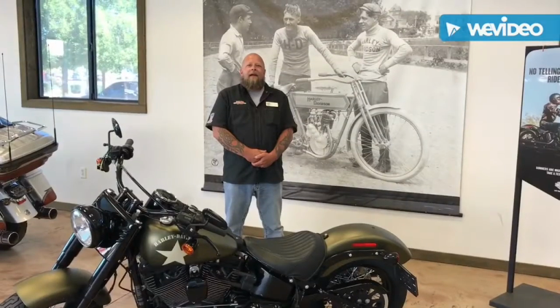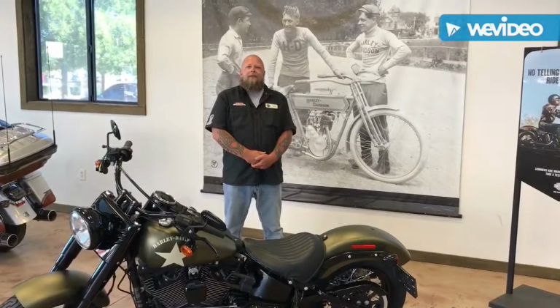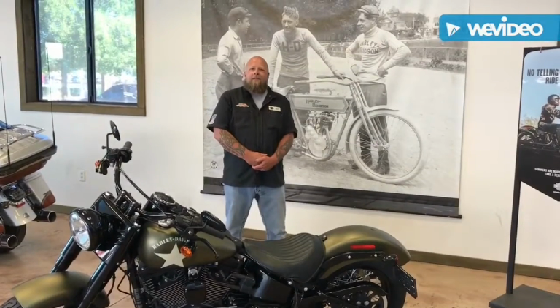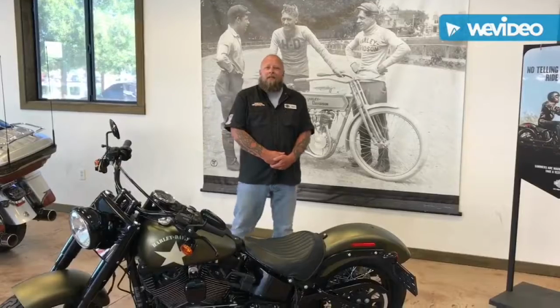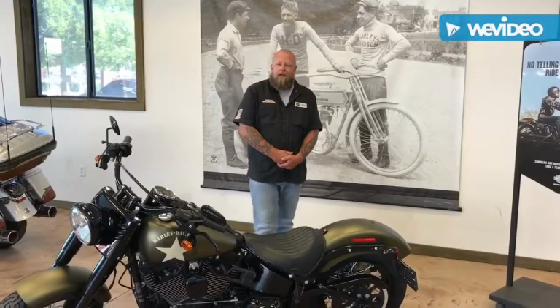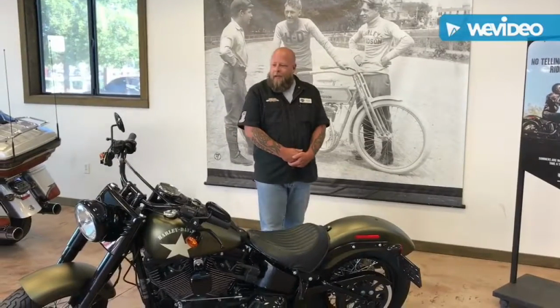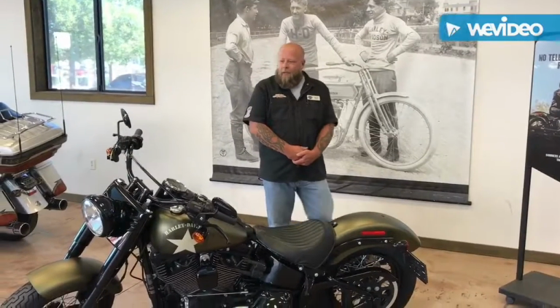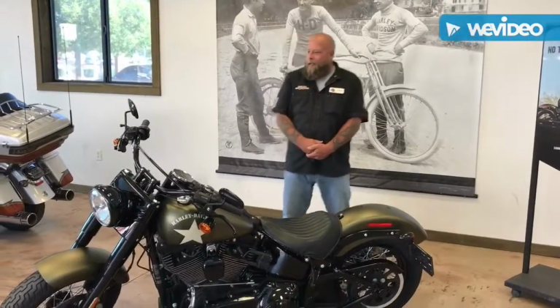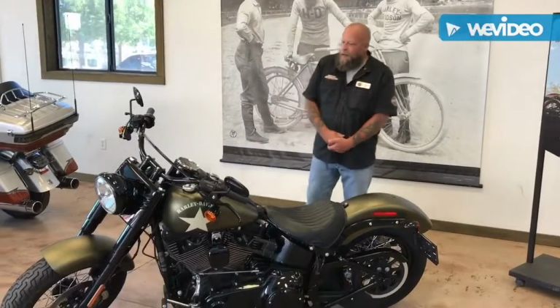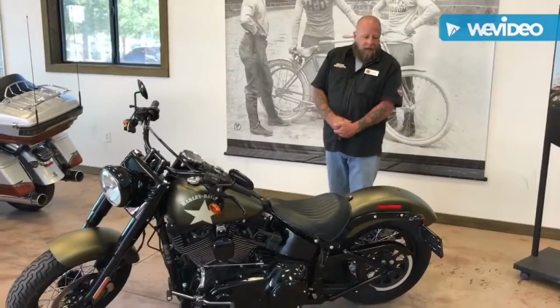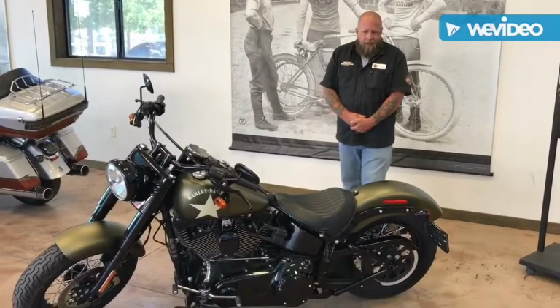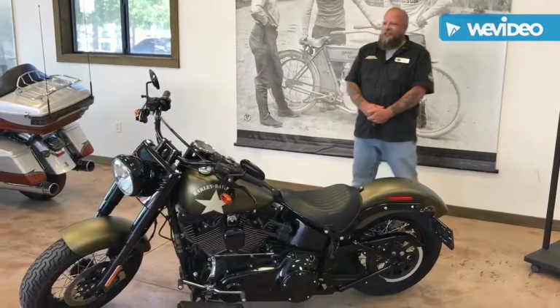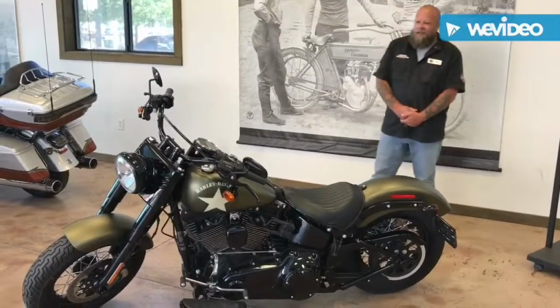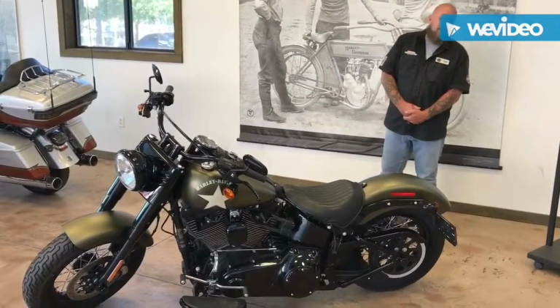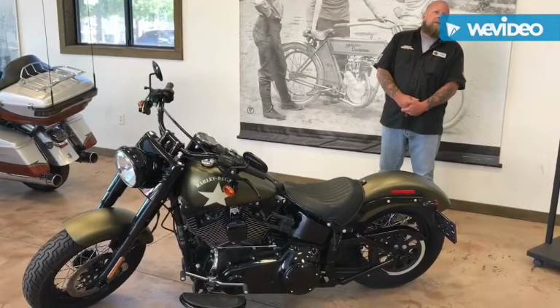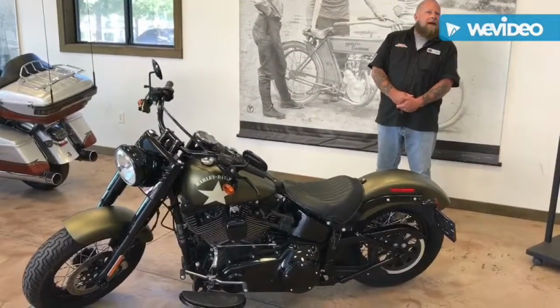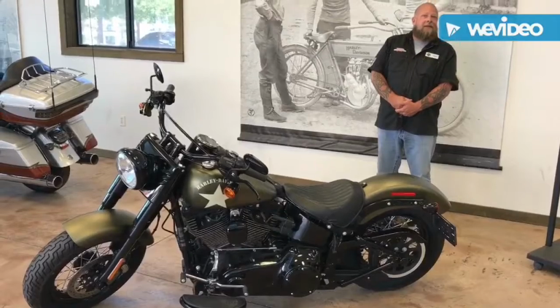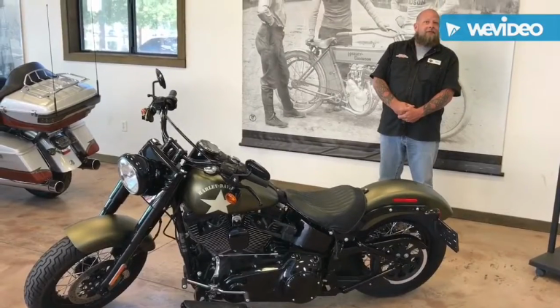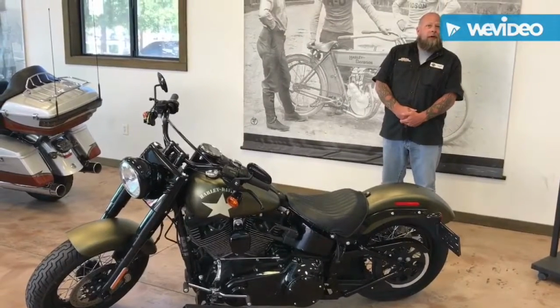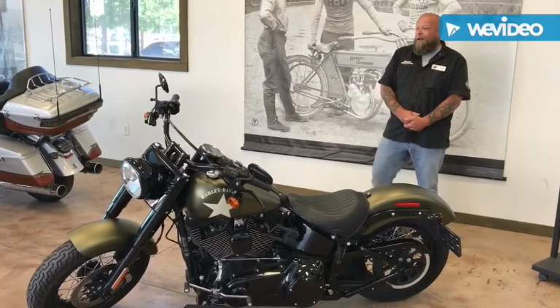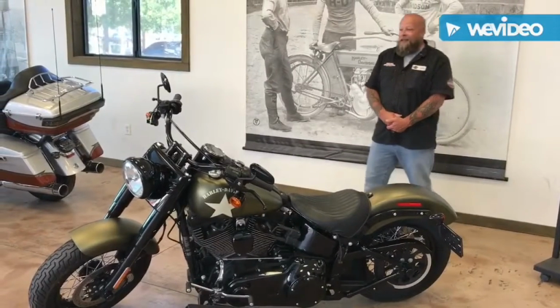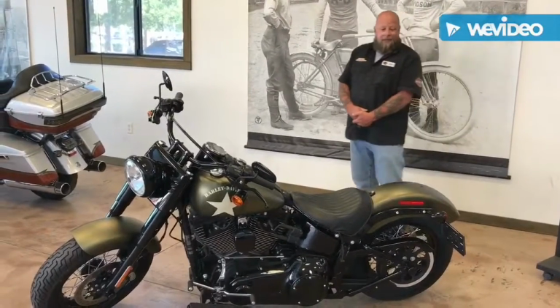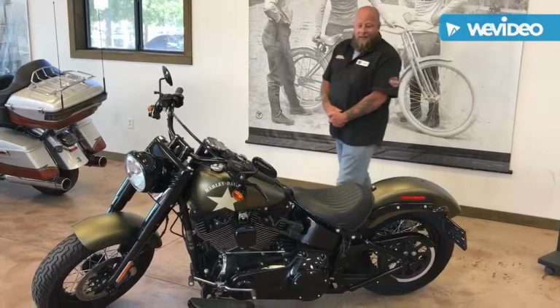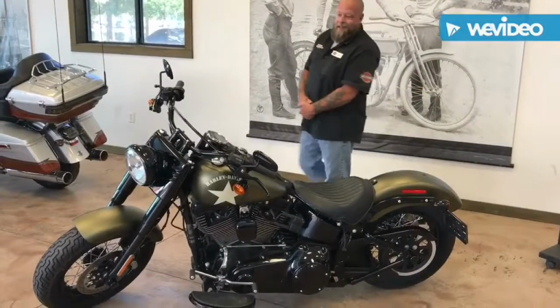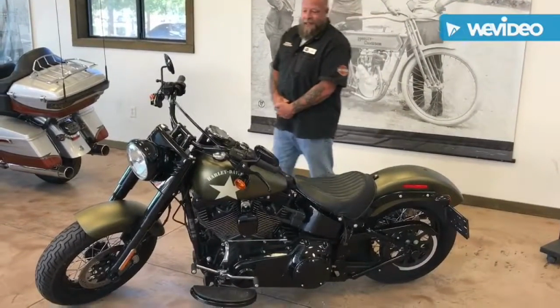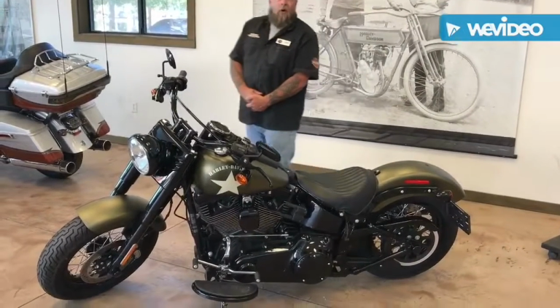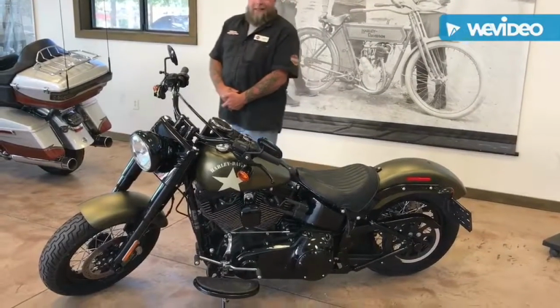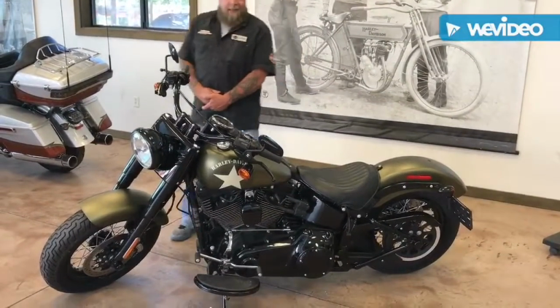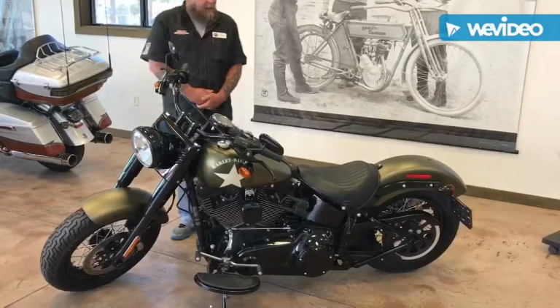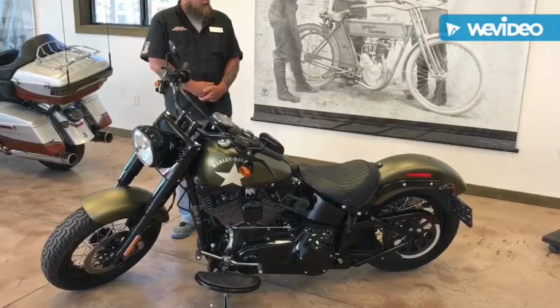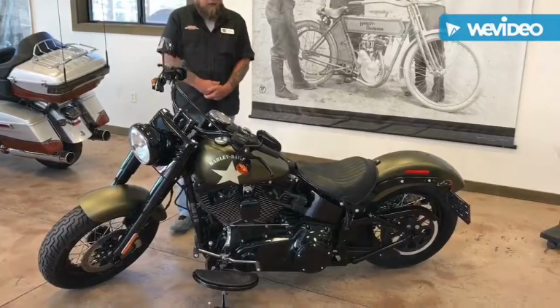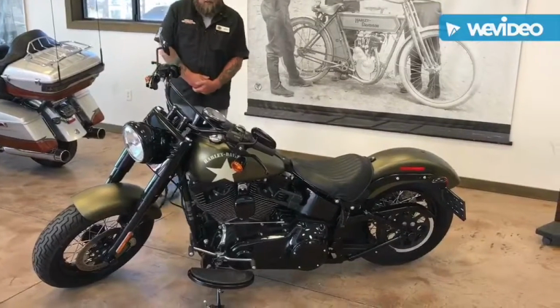Hi guys, Brian with Desert Wynn here. We've got the Bike of the Week again — figured we'd do another Softail Slim S because the last one we did sold so quick. This one is a 2017 110, it's got 8,800 miles on it.